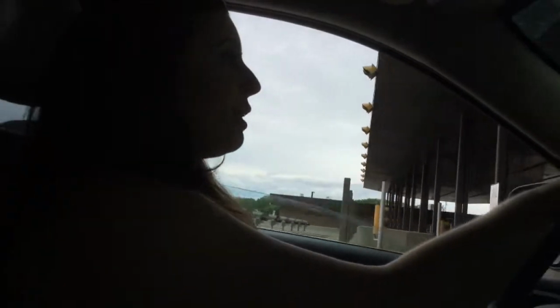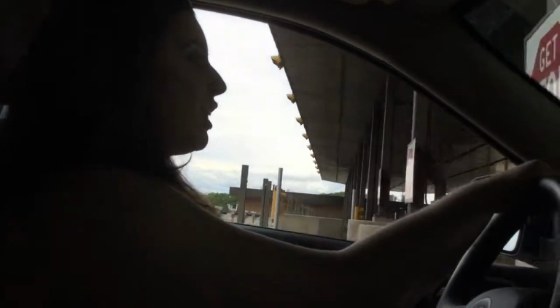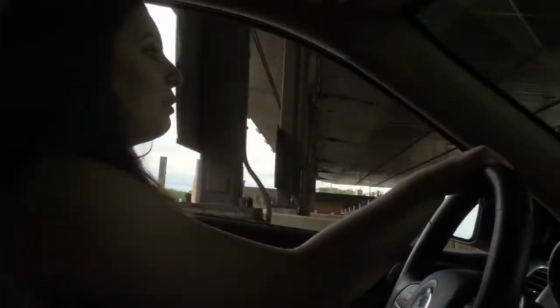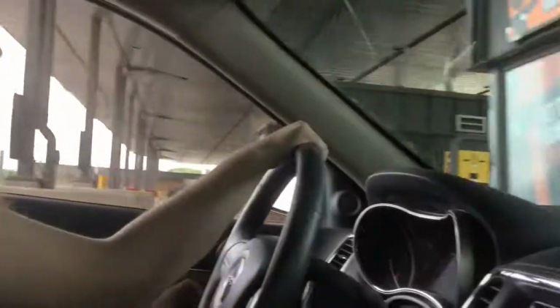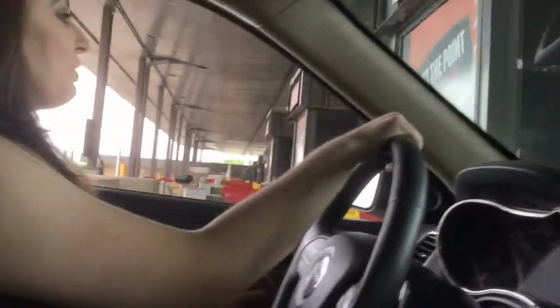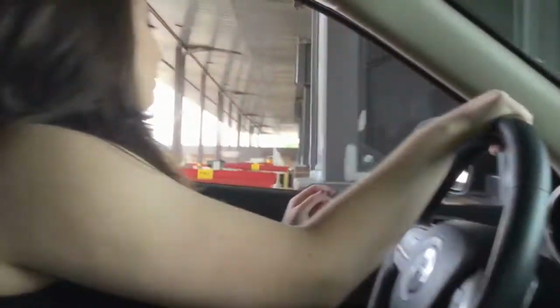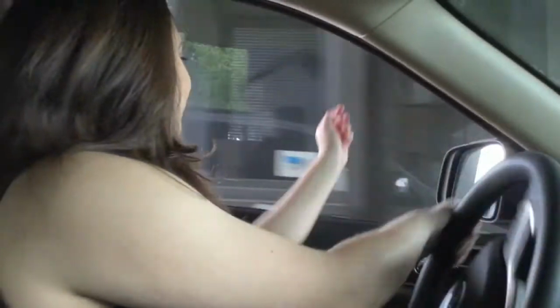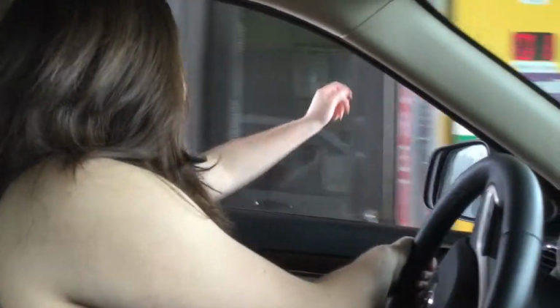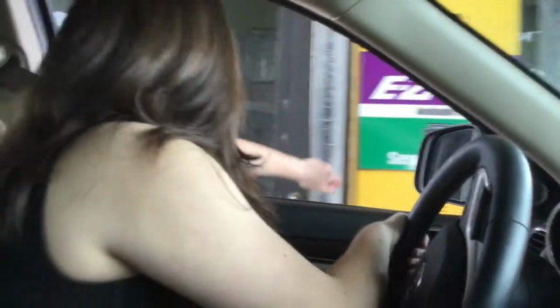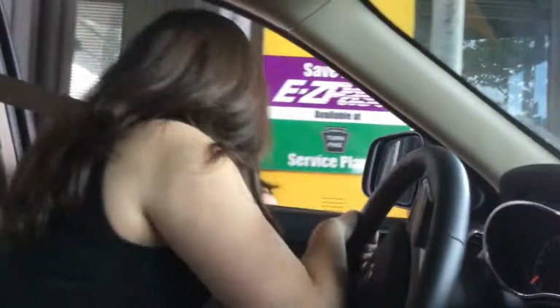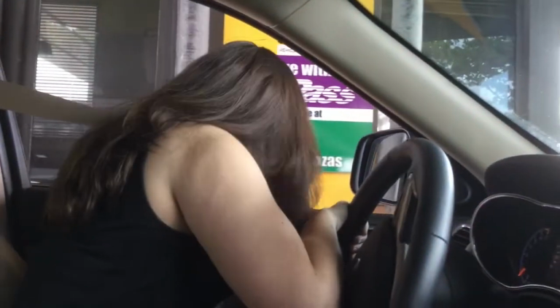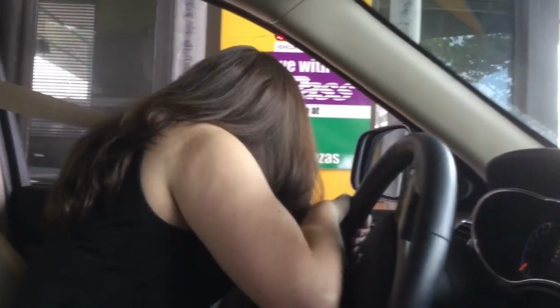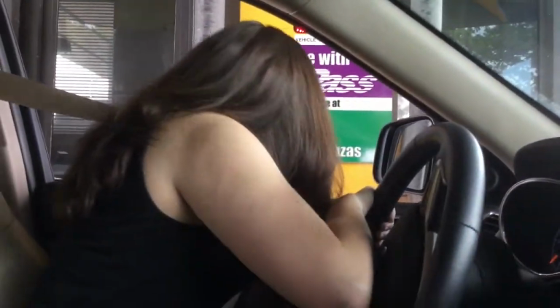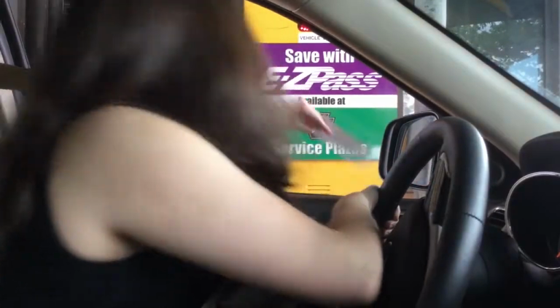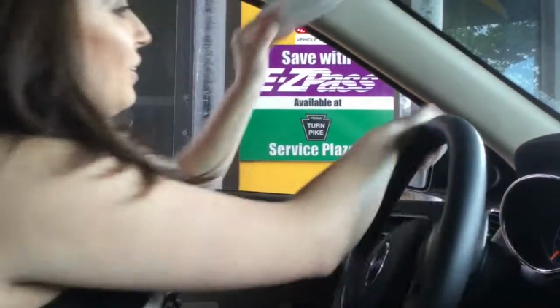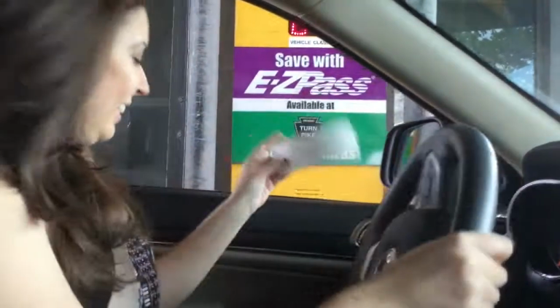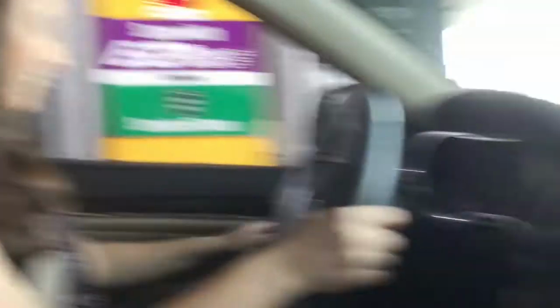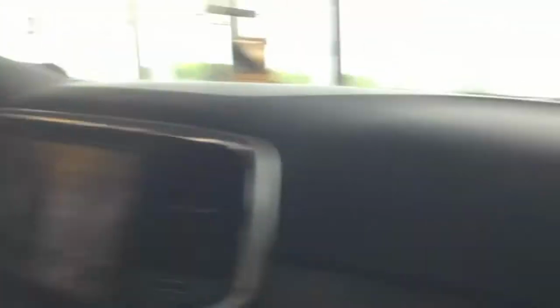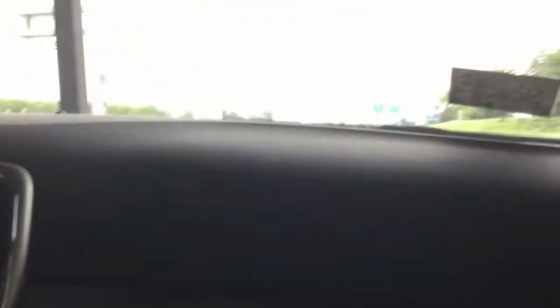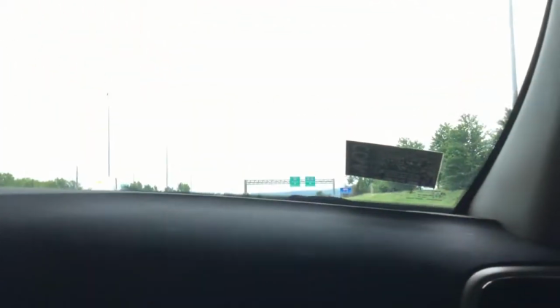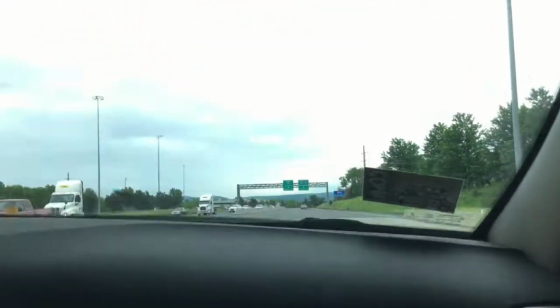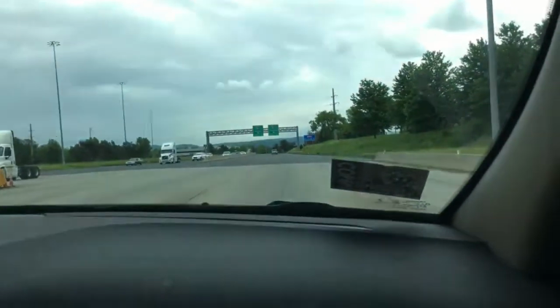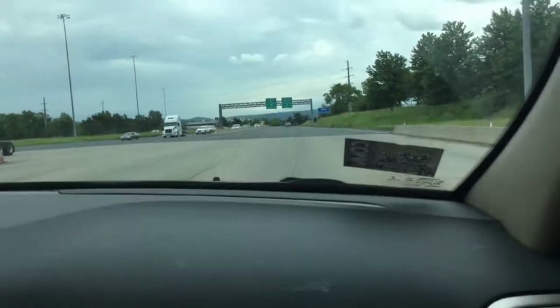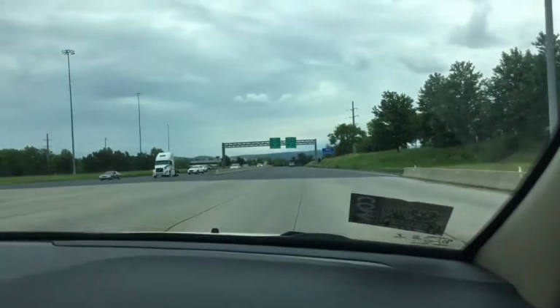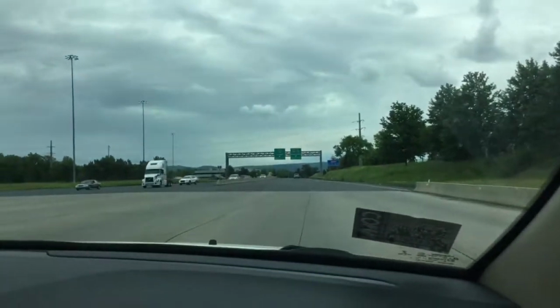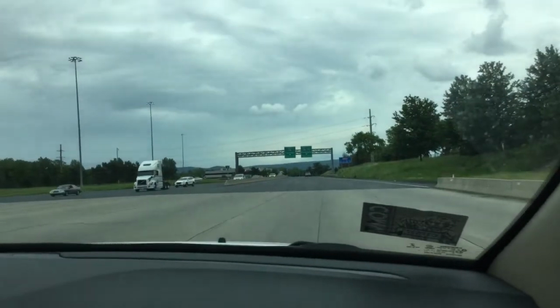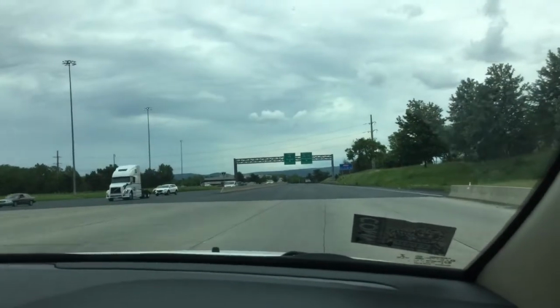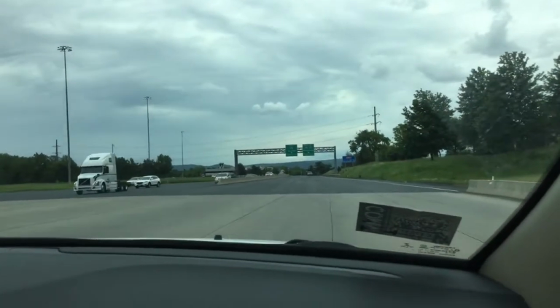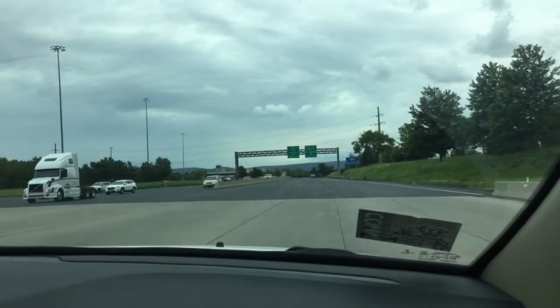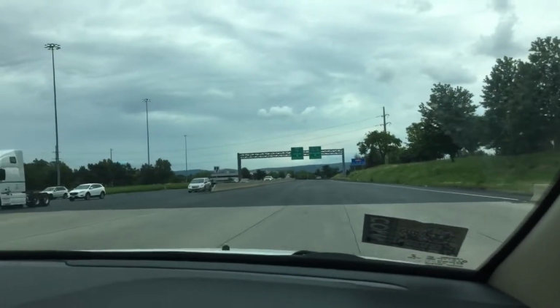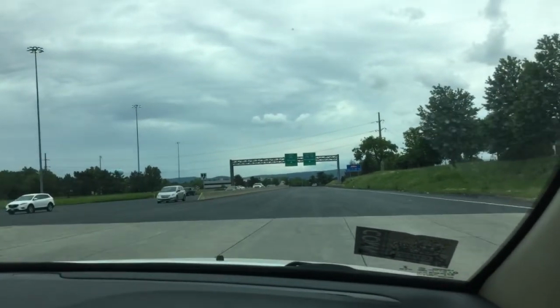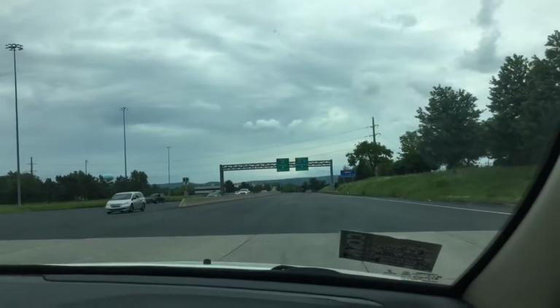Am I even gonna be able to reach this? That's actually hard to do. Got 'em! So where do I want to go? Philly? Just keep going.